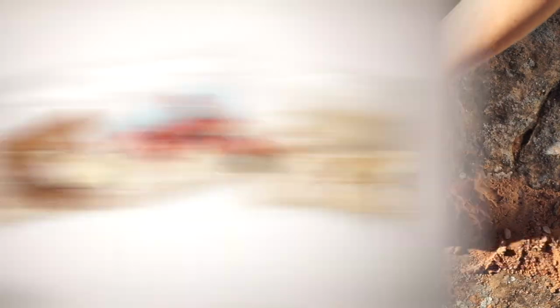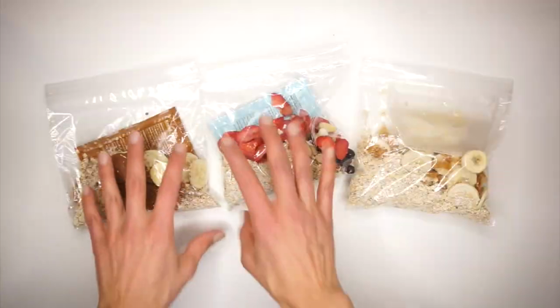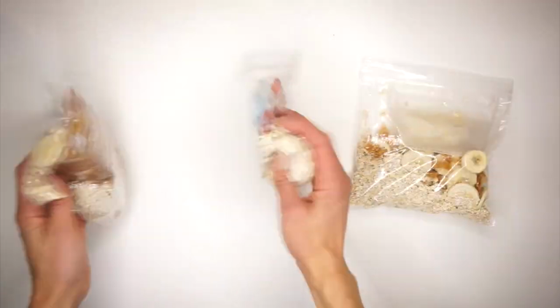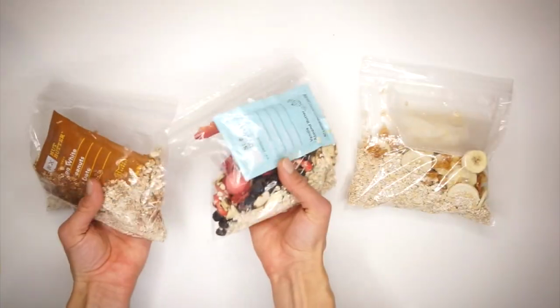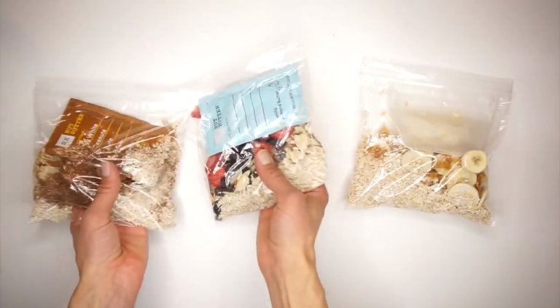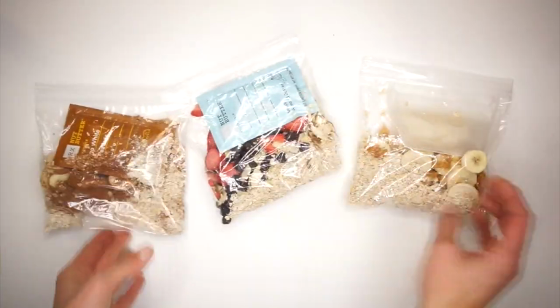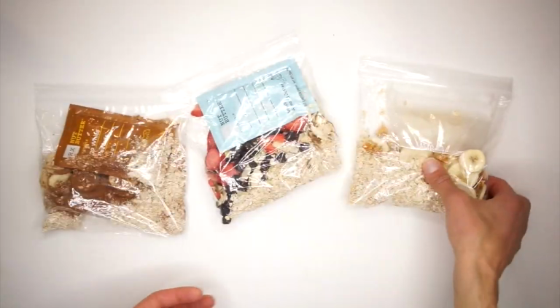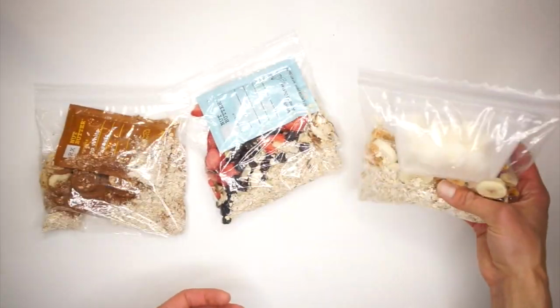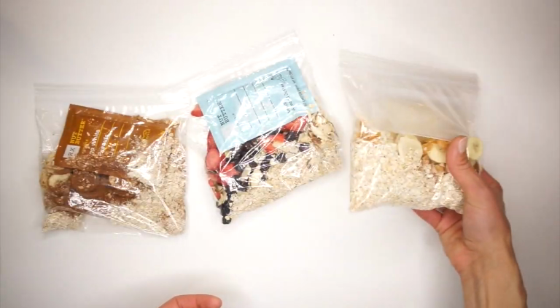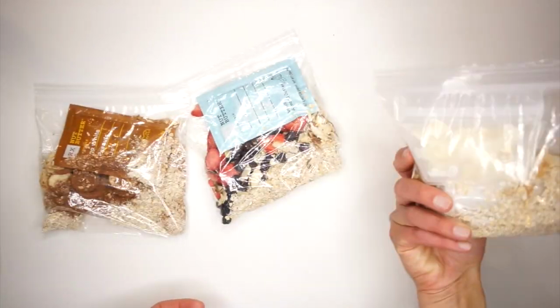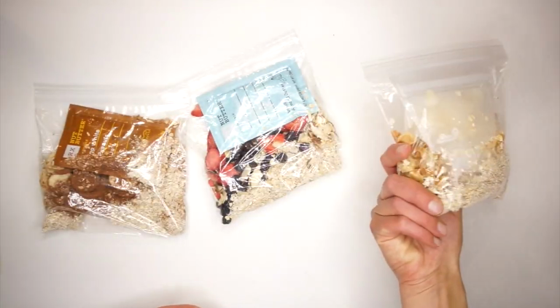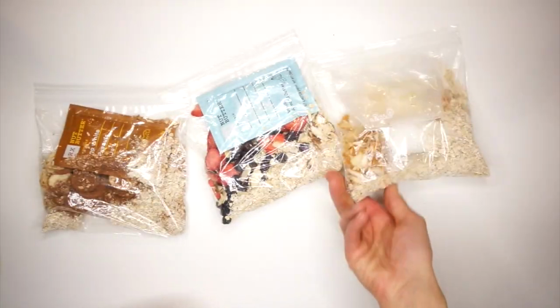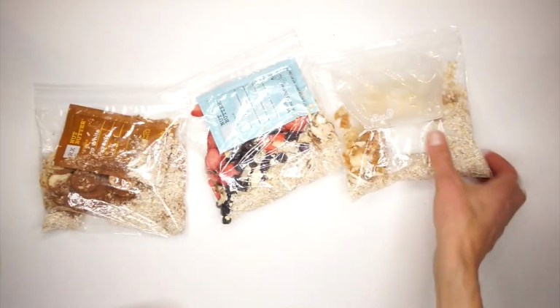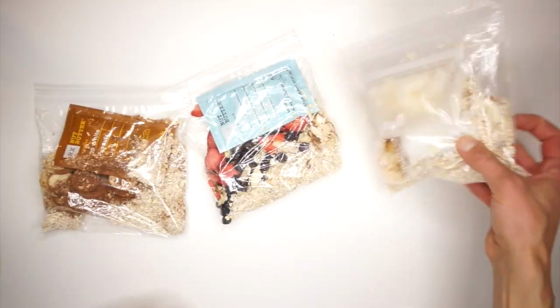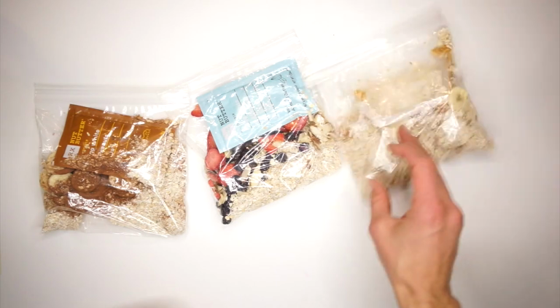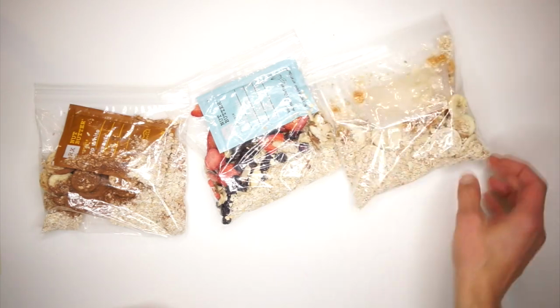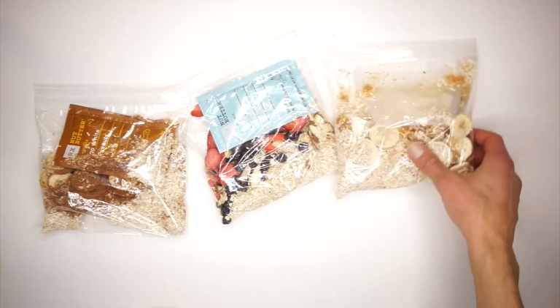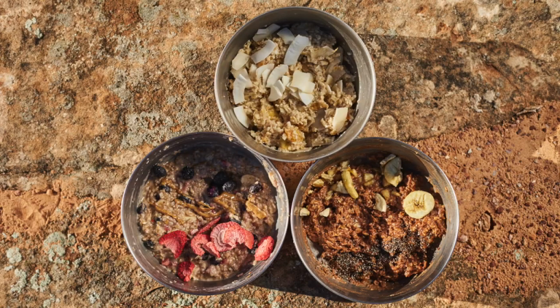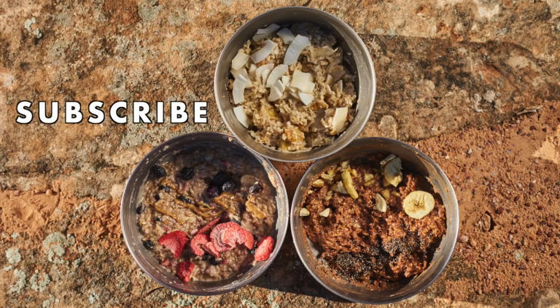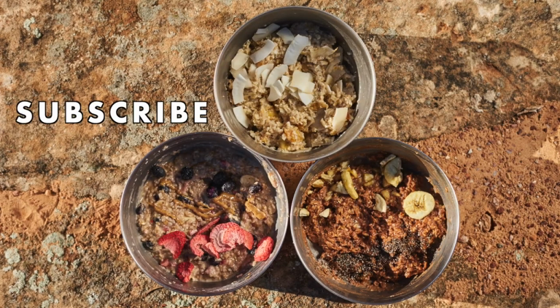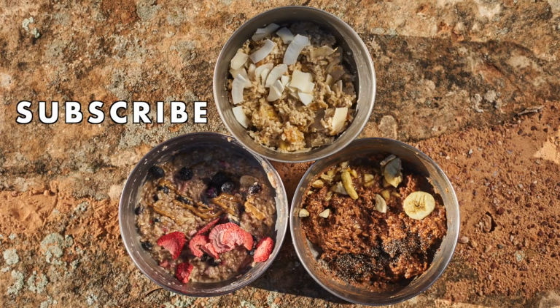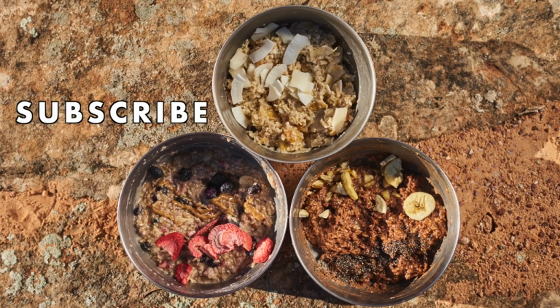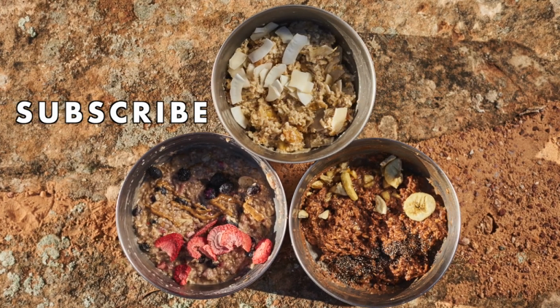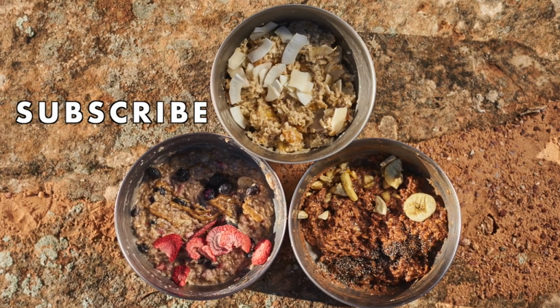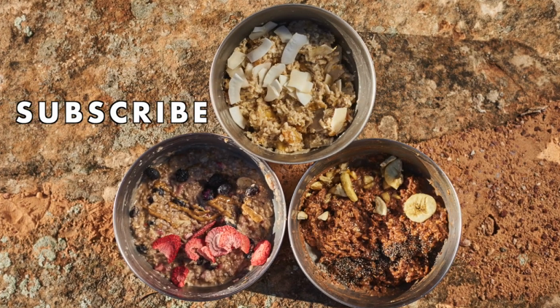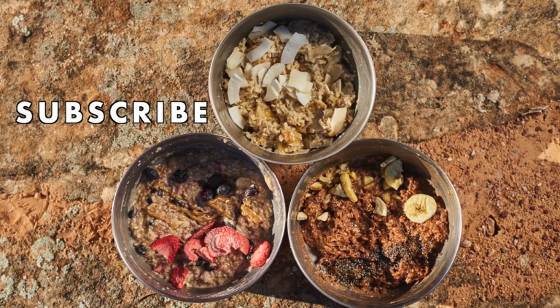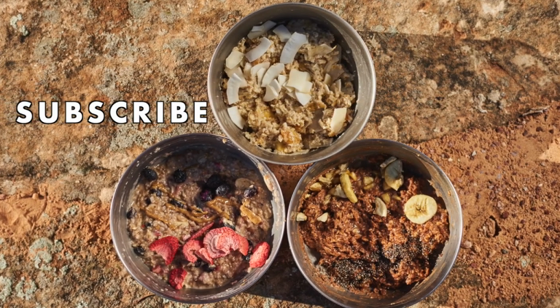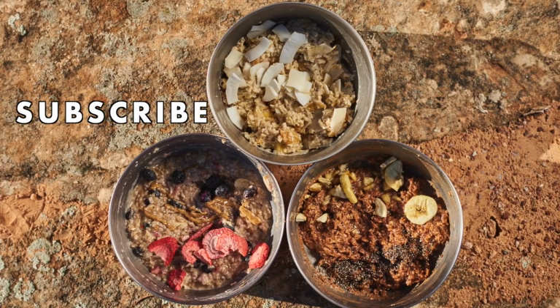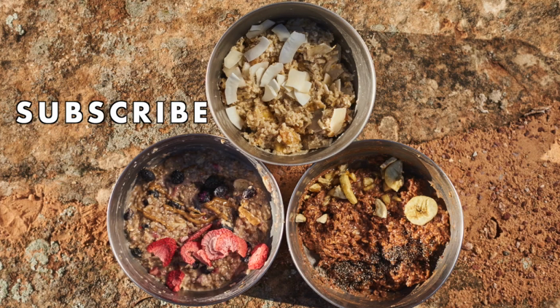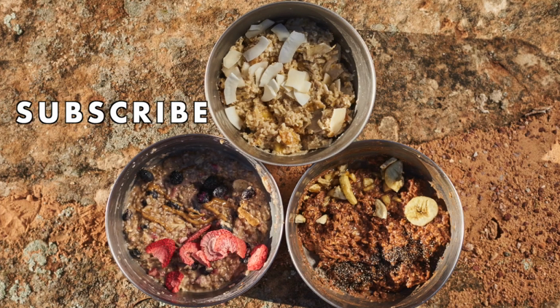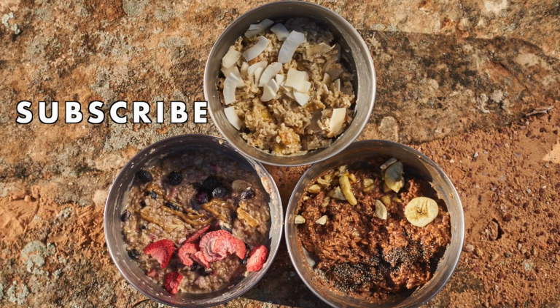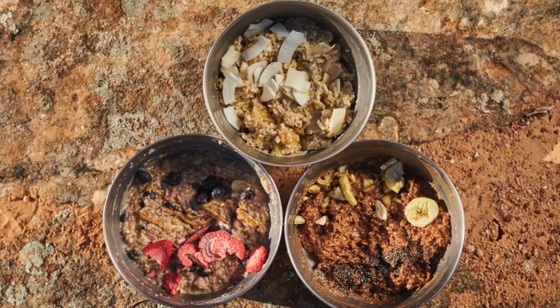So there you have it — three epic, delicious, and unique oatmeal recipes for your next backpacking adventure. Thank you for watching and I'll see you in the next video. Make sure to subscribe.